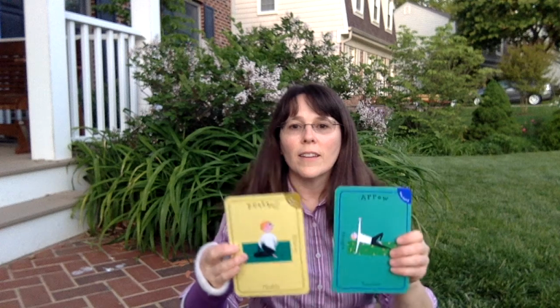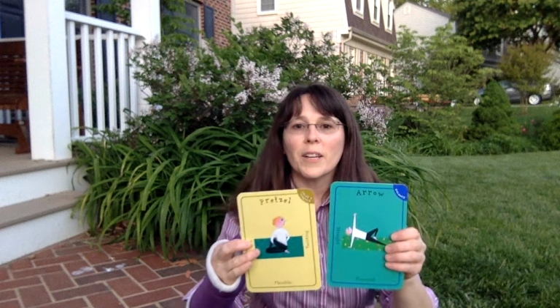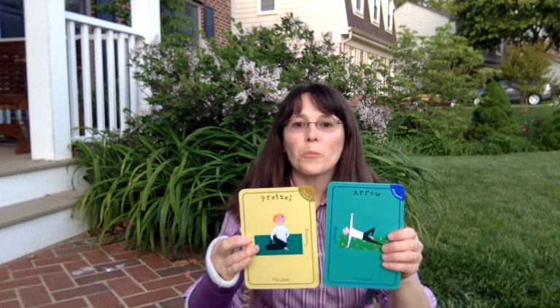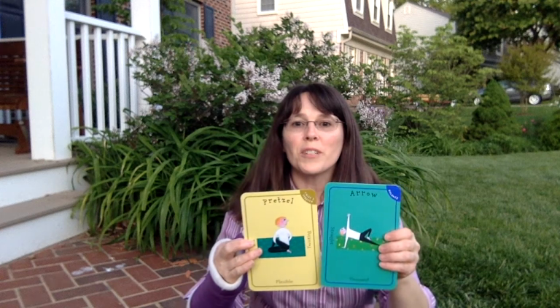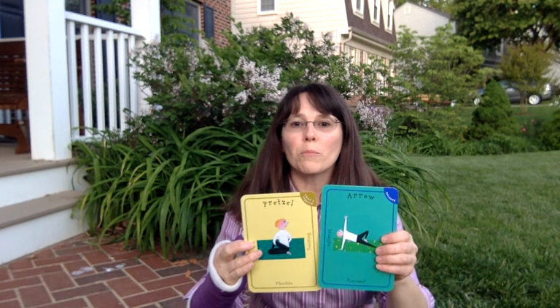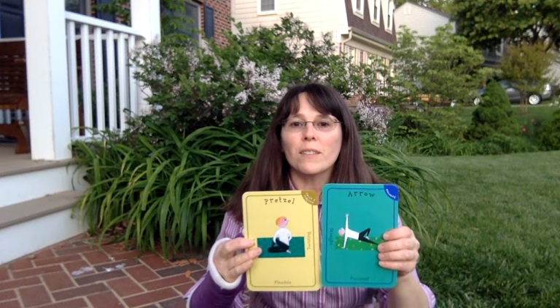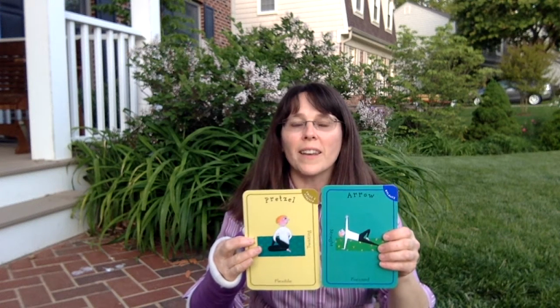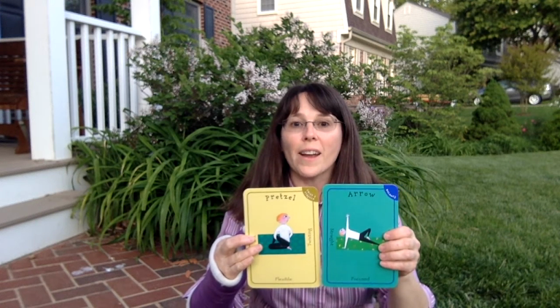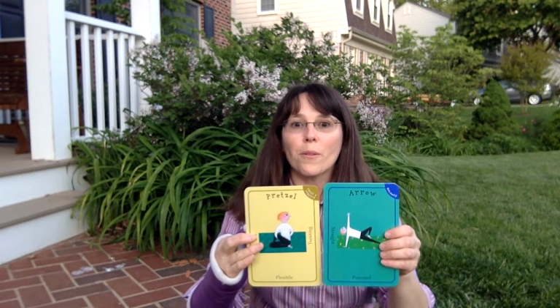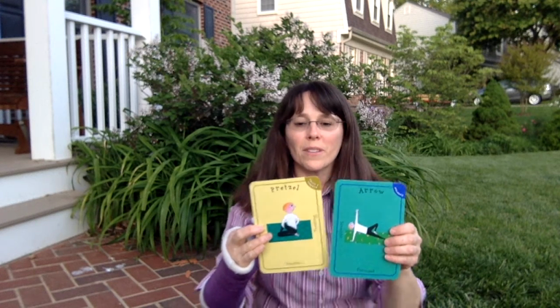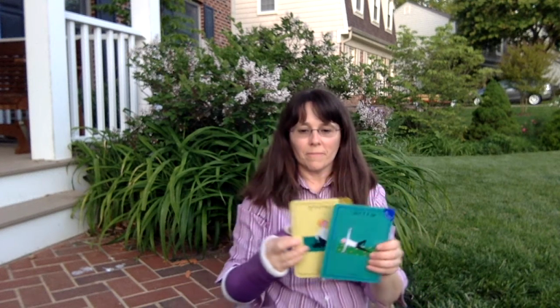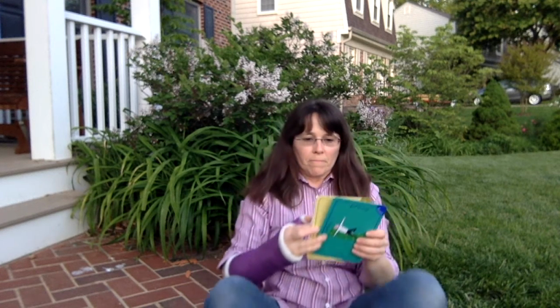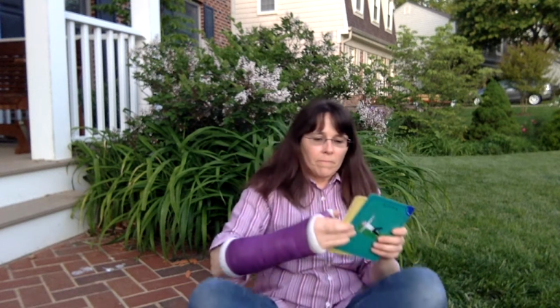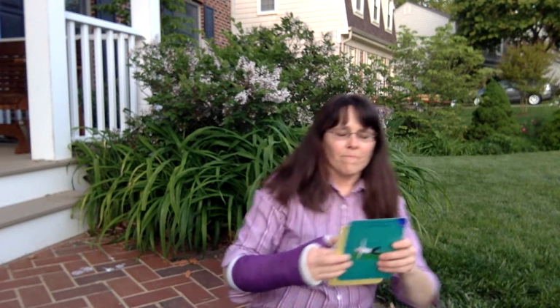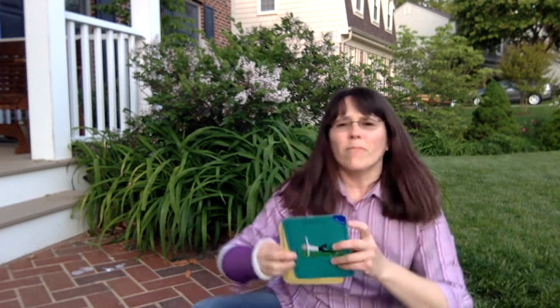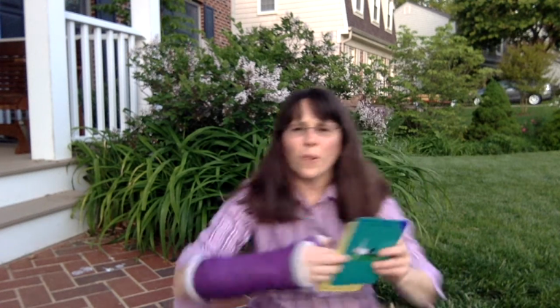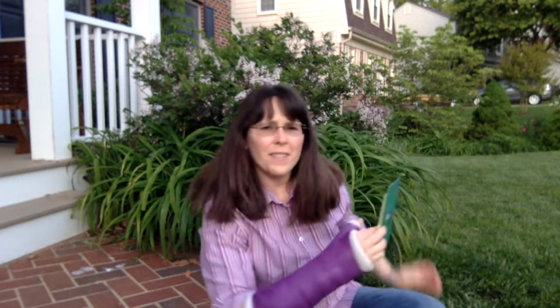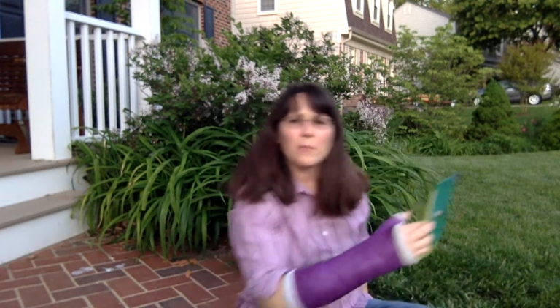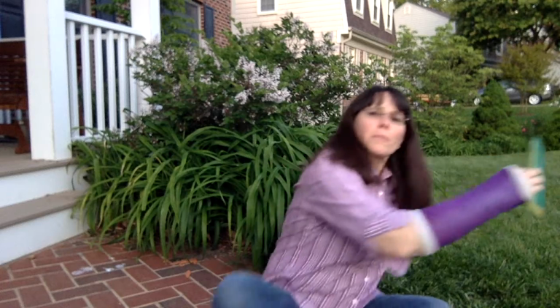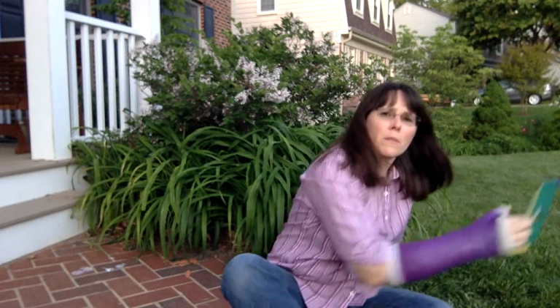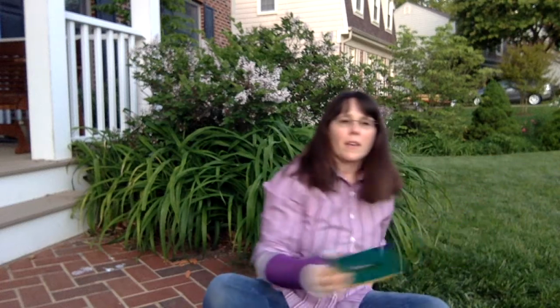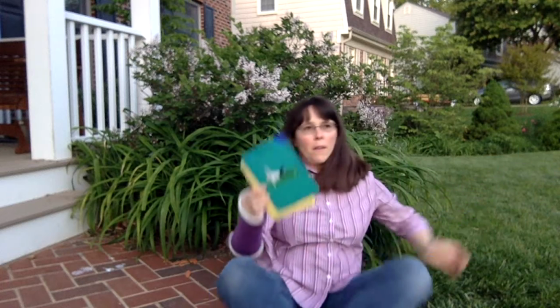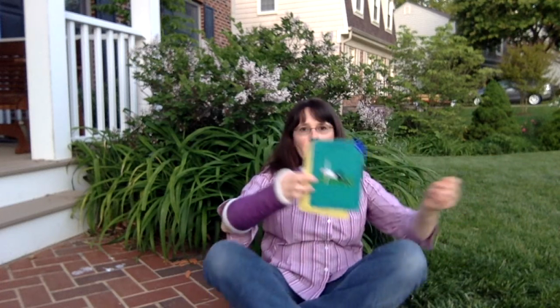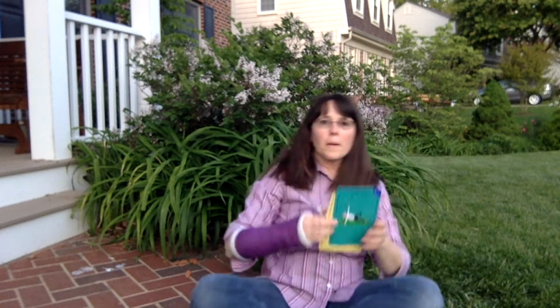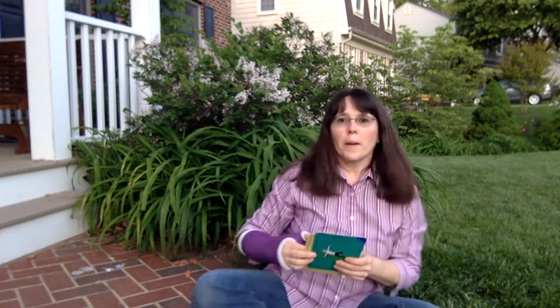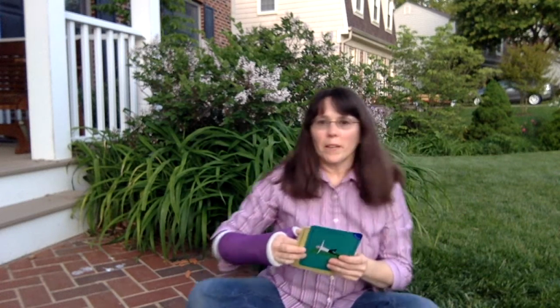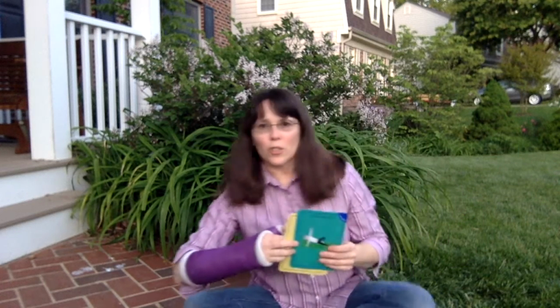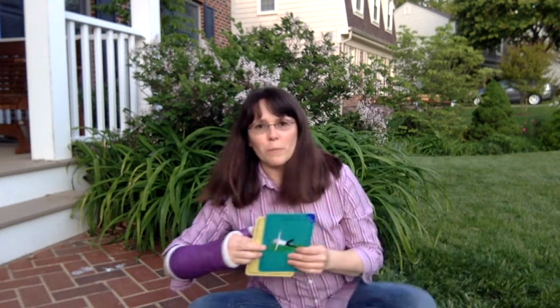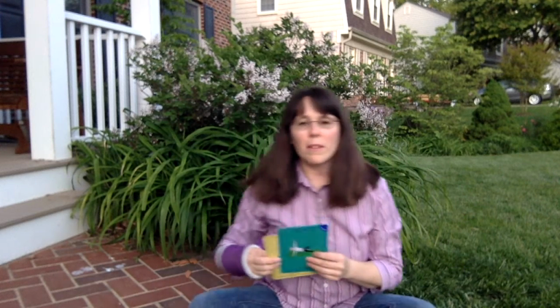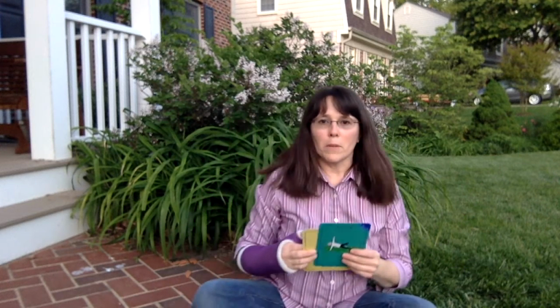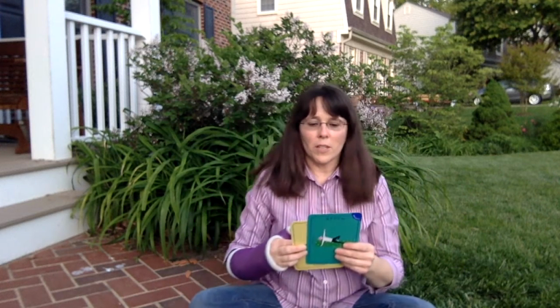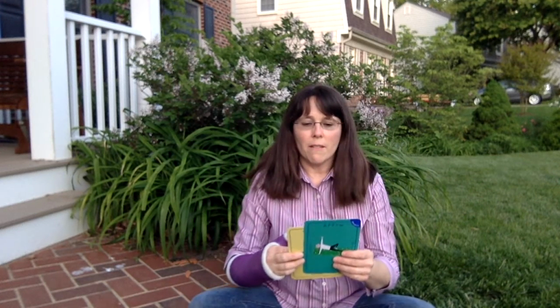We're gonna do pretzel and arrow. What kind of sound could pretzel make? I'm not sure. Maybe like a munching sound?